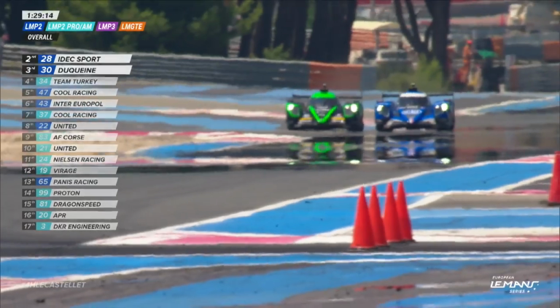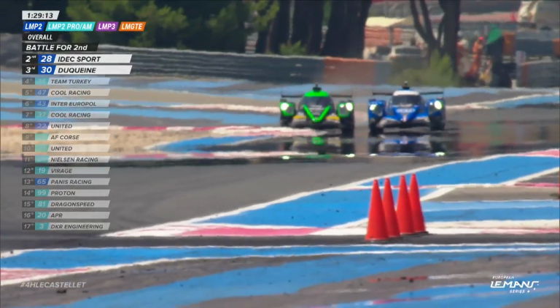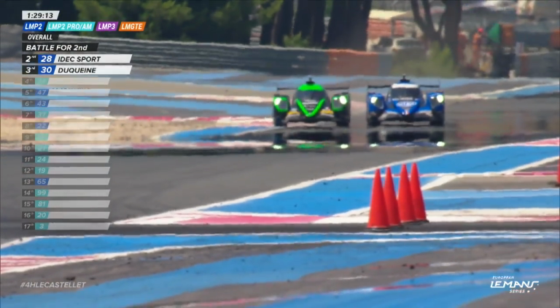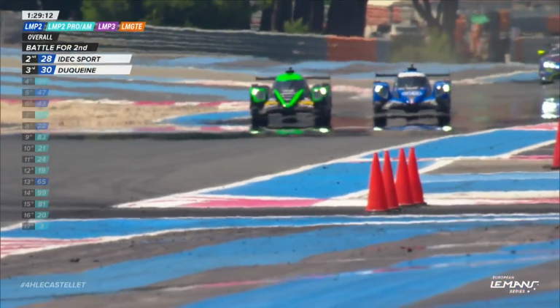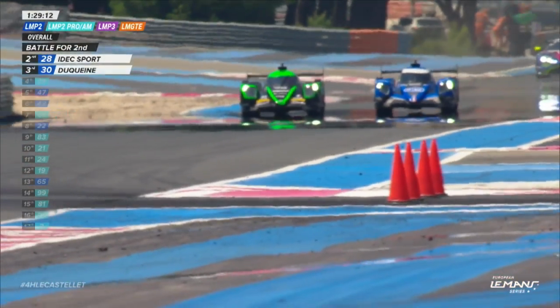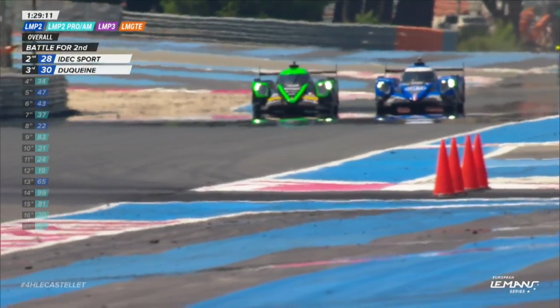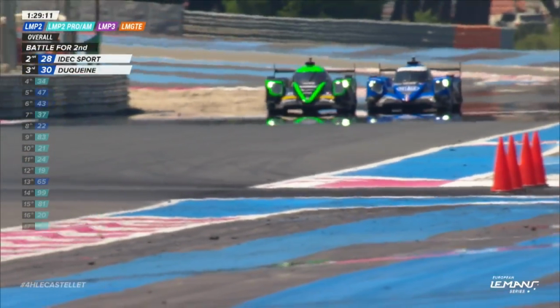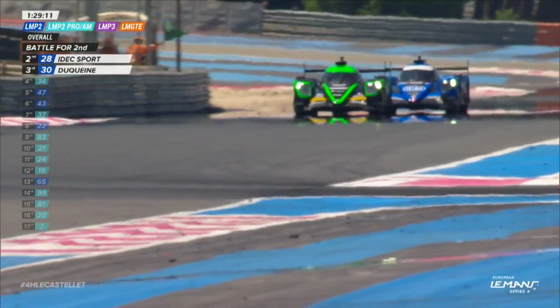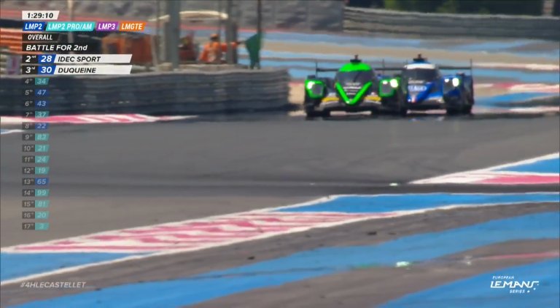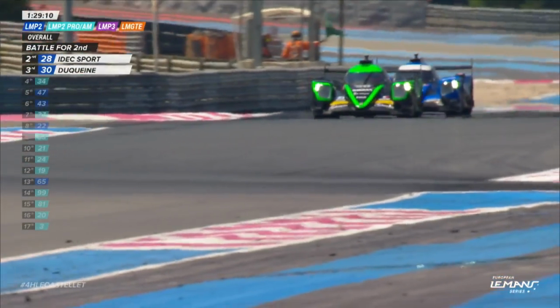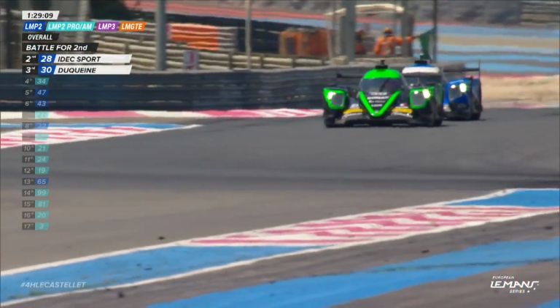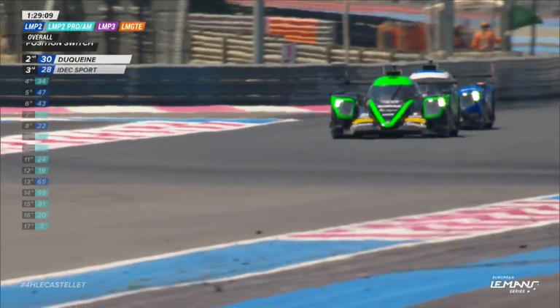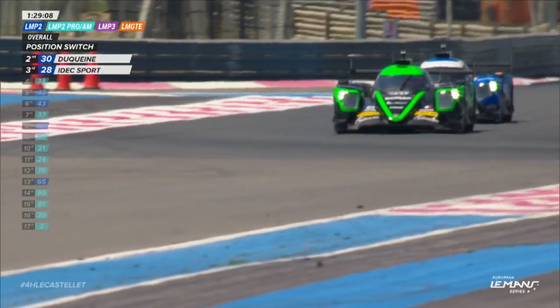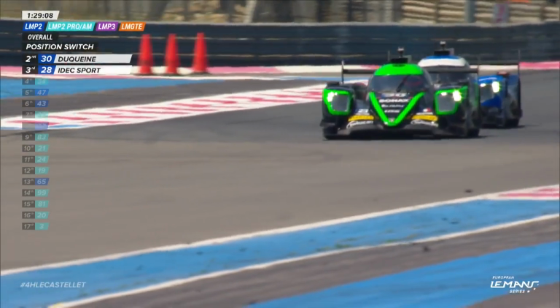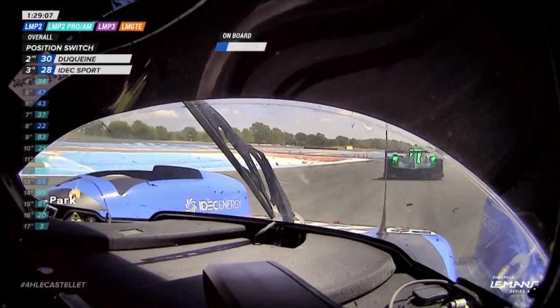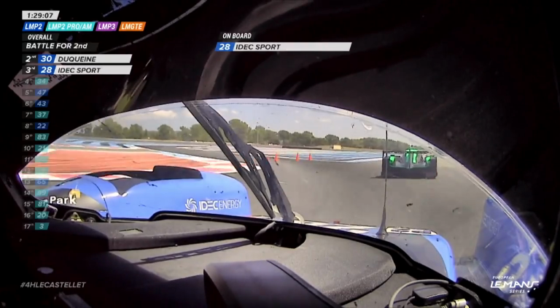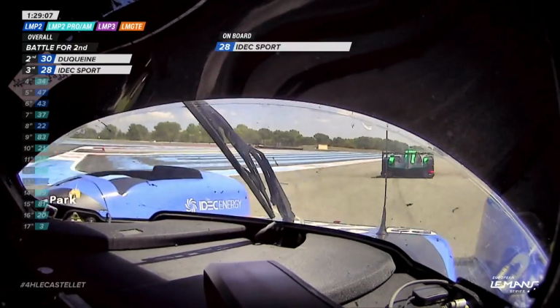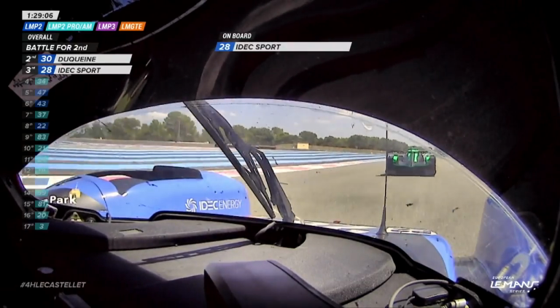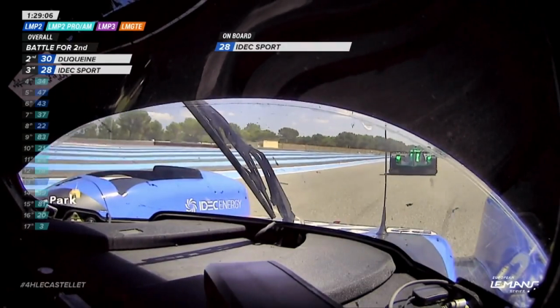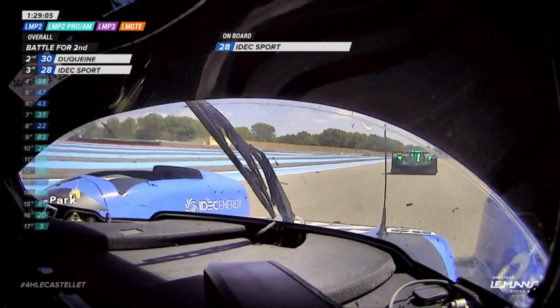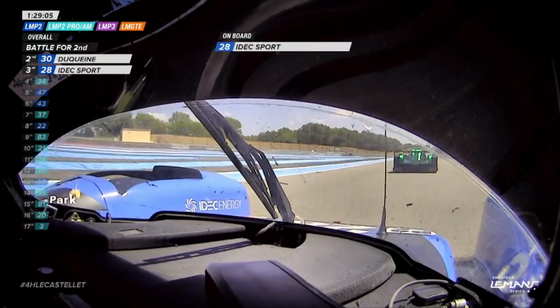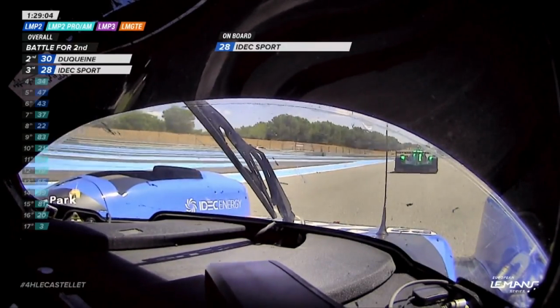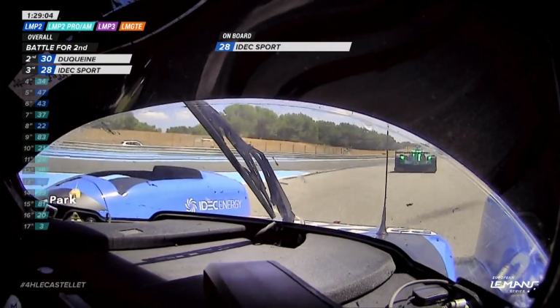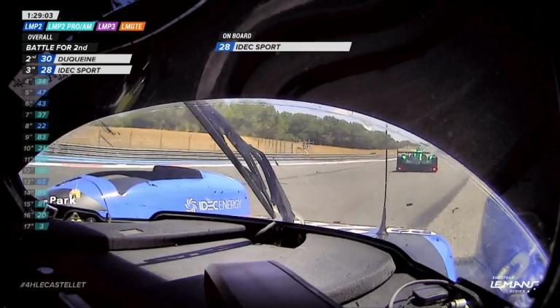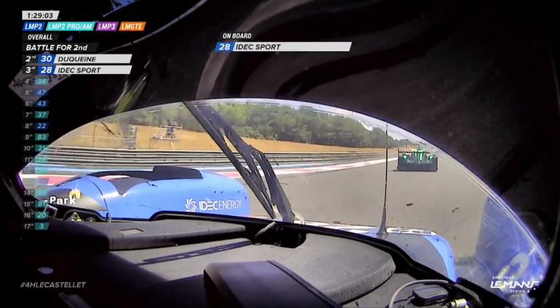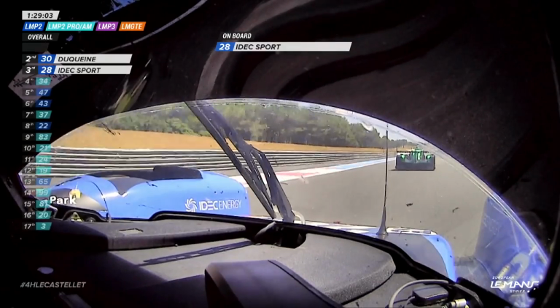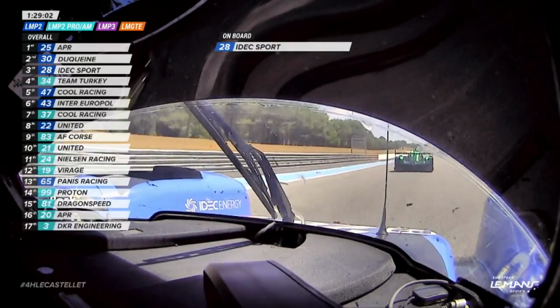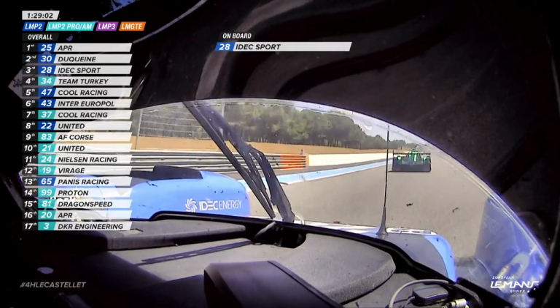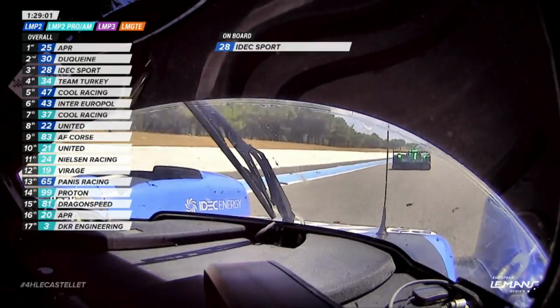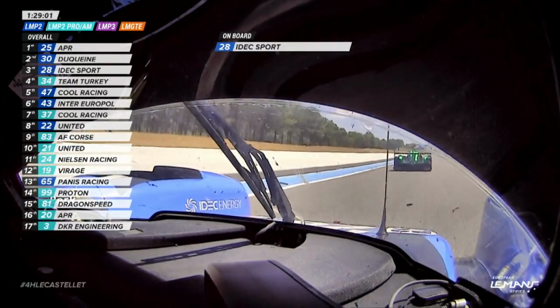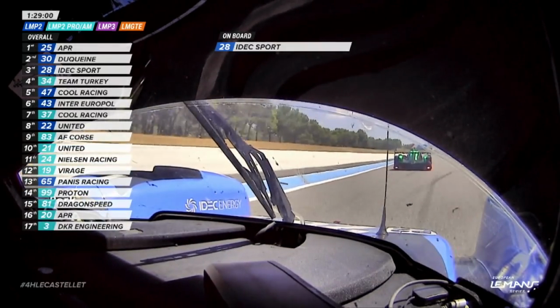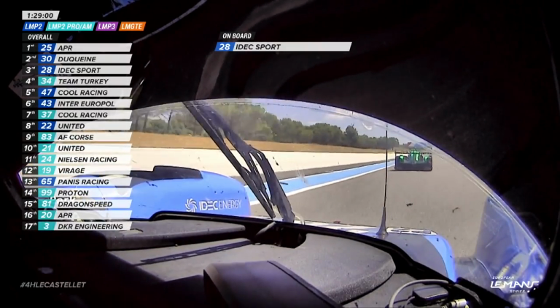René Binder goes off-track in search of second place and gets it. Now will he be allowed to keep that? He wasn't fully off the road — or was he? It's difficult to tell from our camera angle. He vaulted the curb.